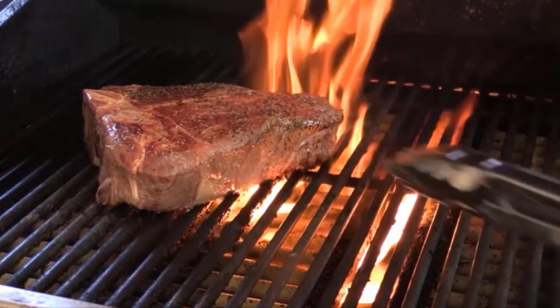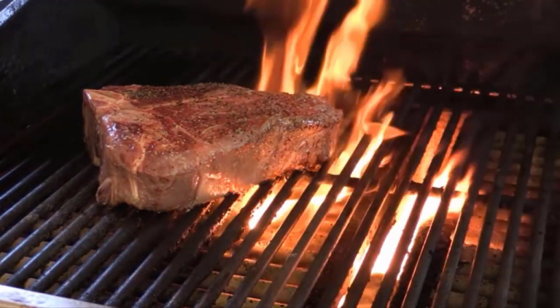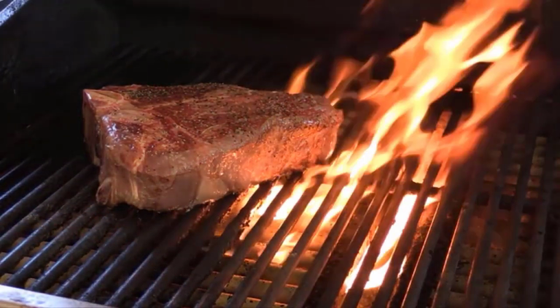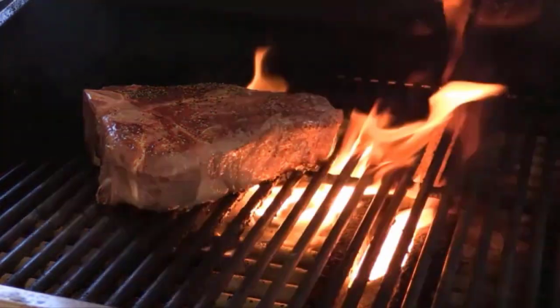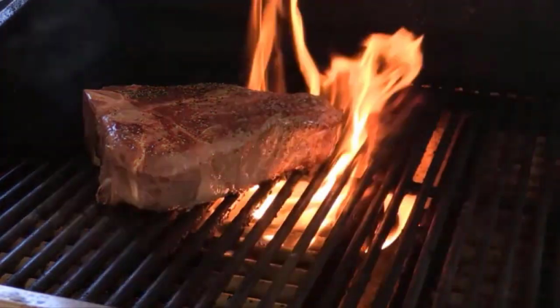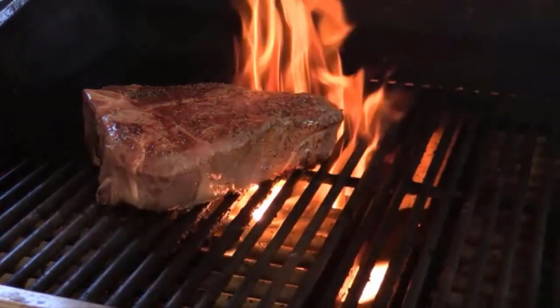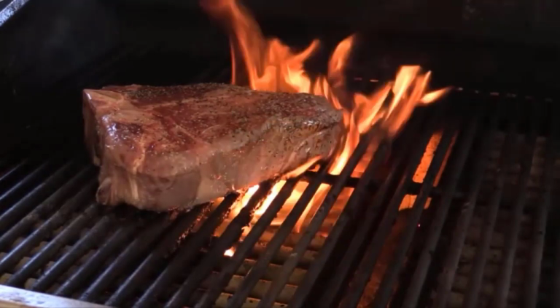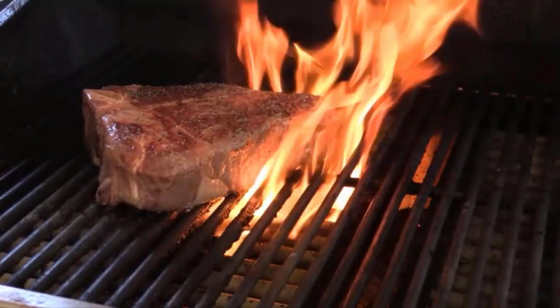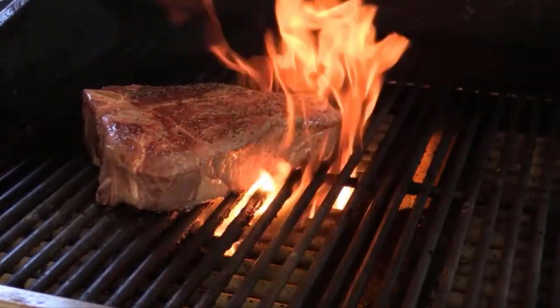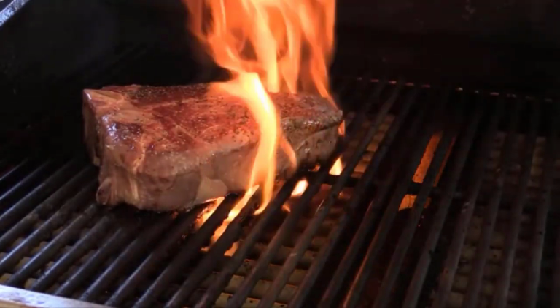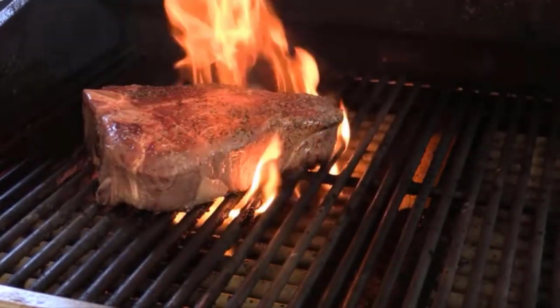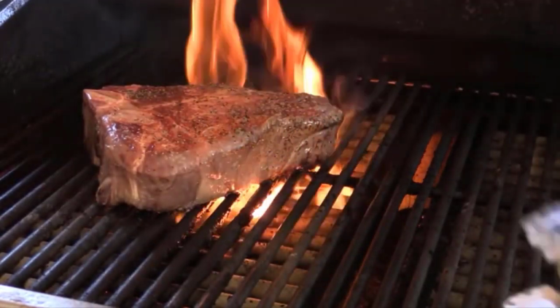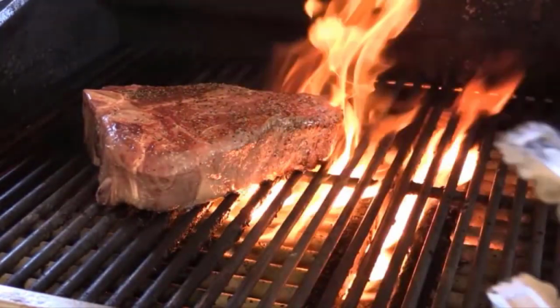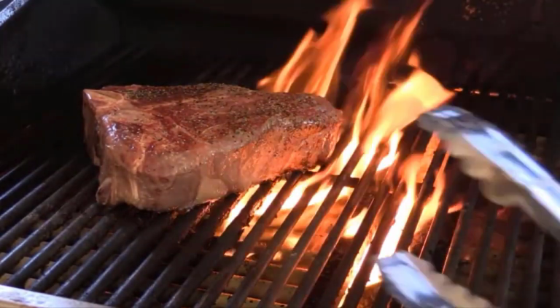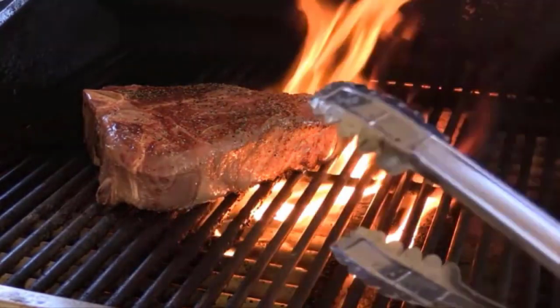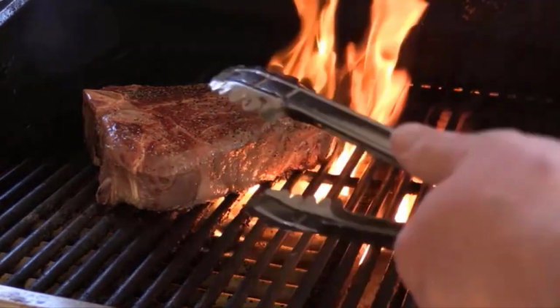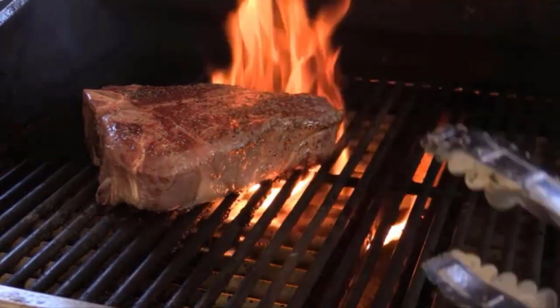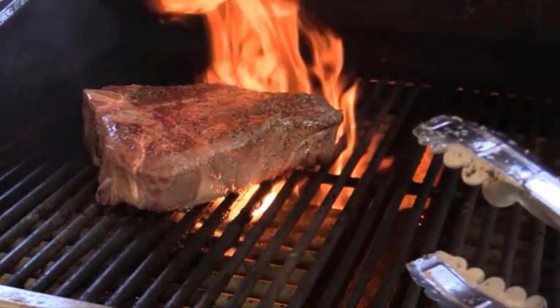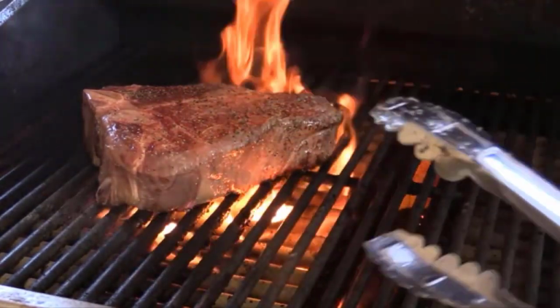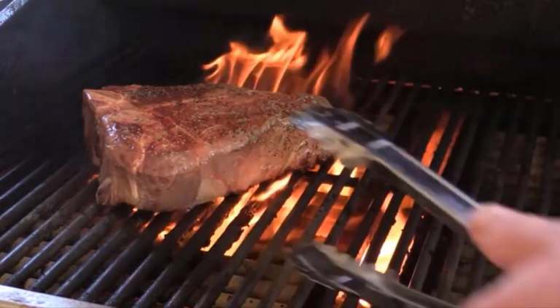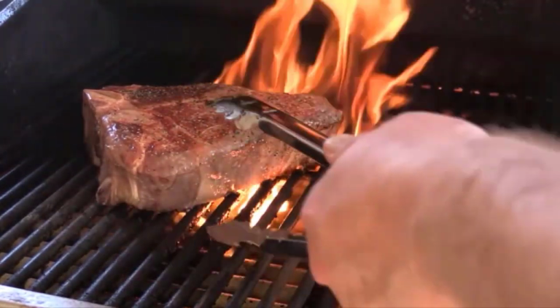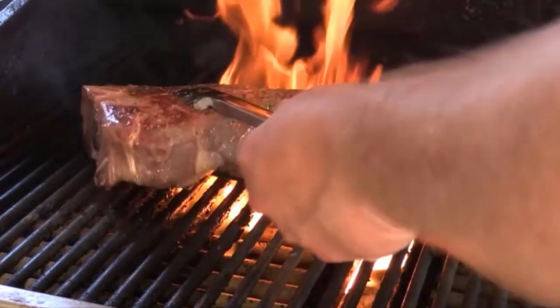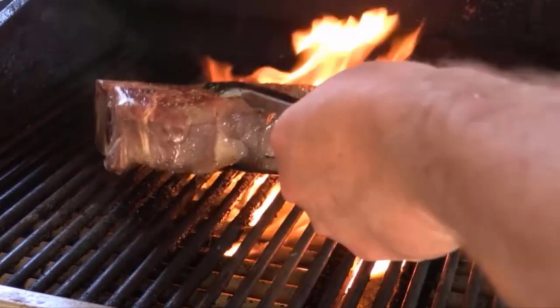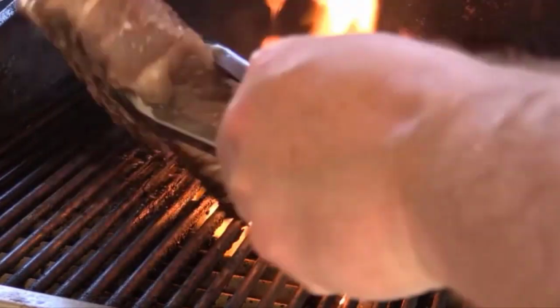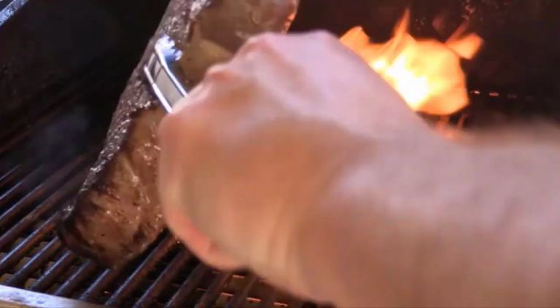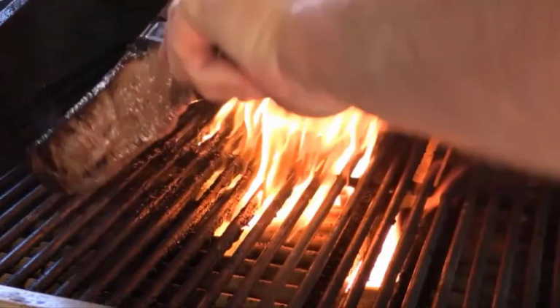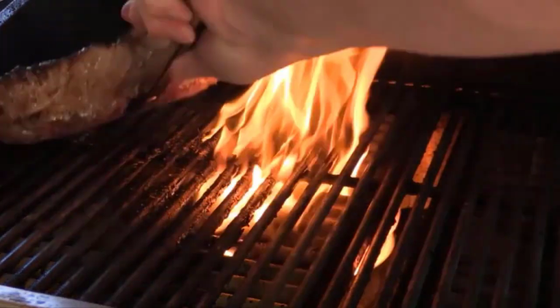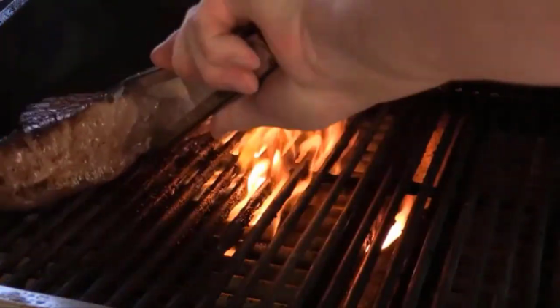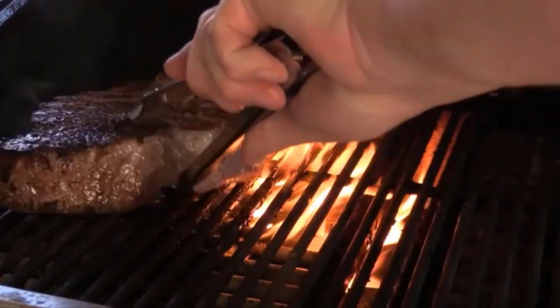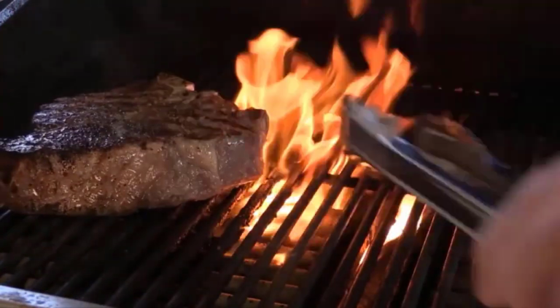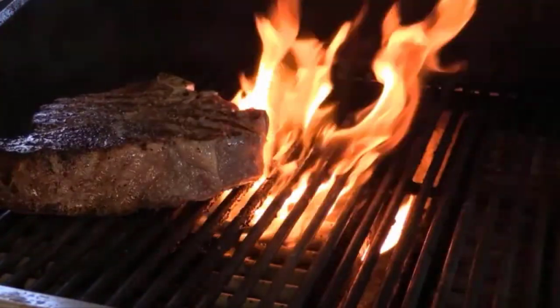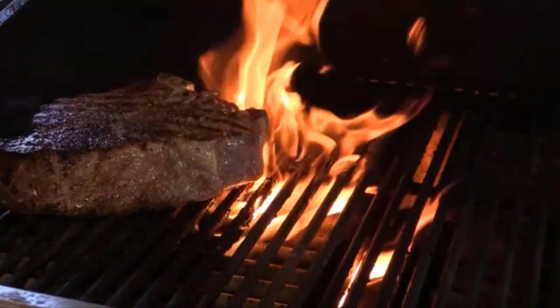USDA prime. Slice the steak against the grain for maximum tenderness. Serve it hot with your favorite sides, such as mashed potatoes, asparagus, or a simple side salad.